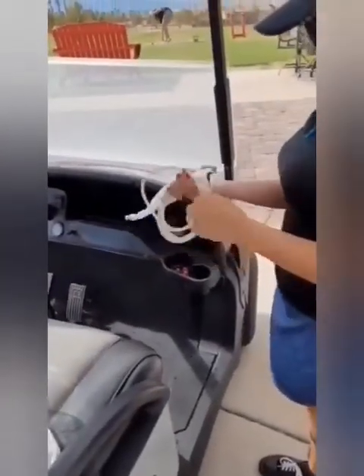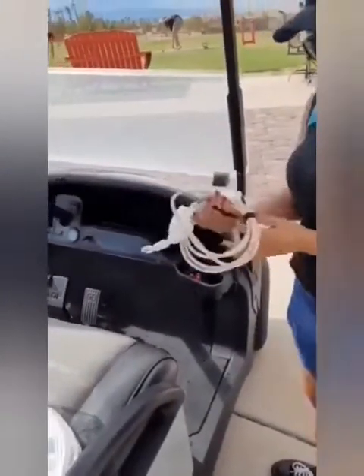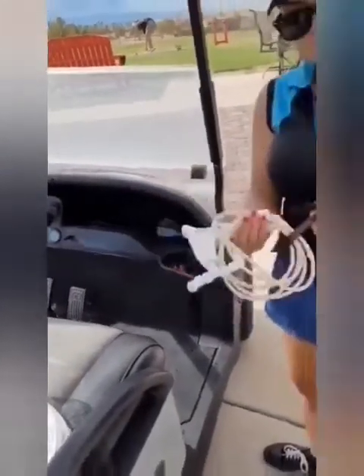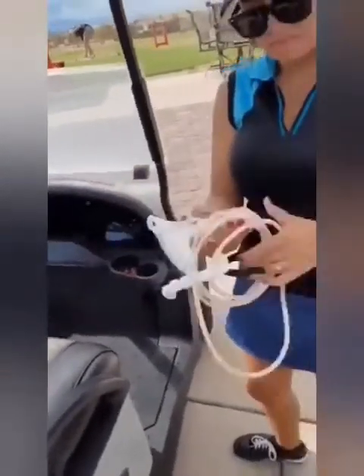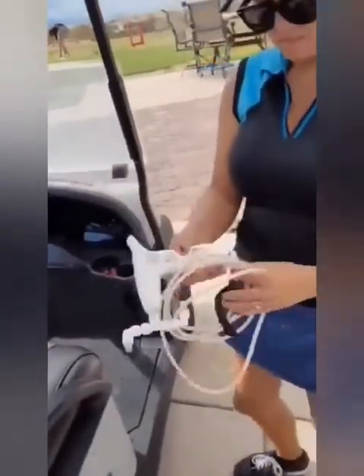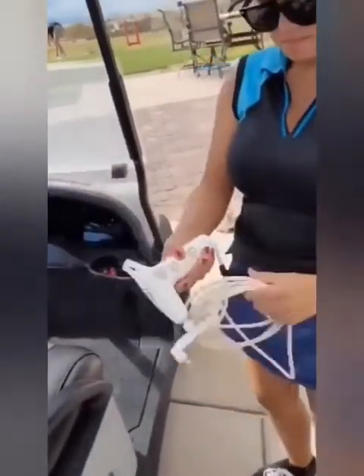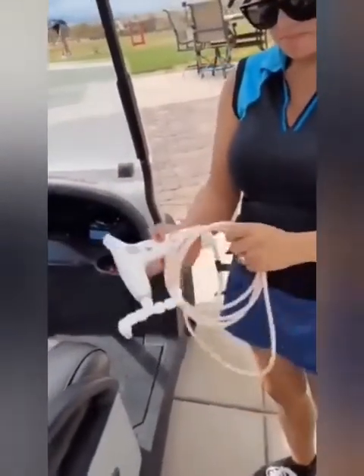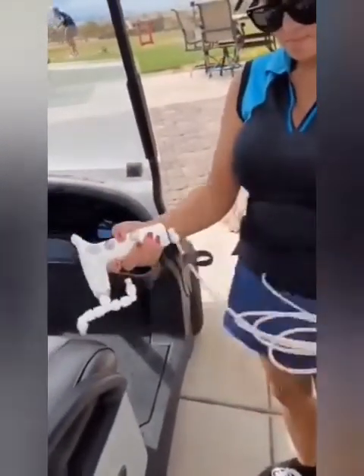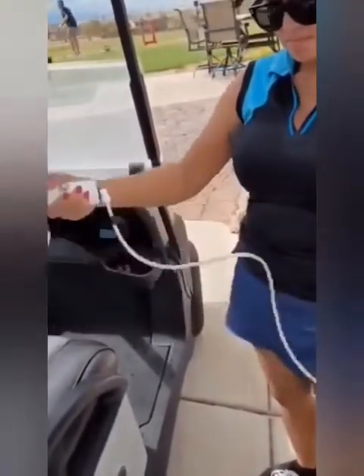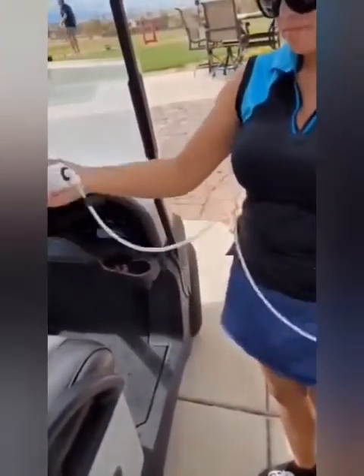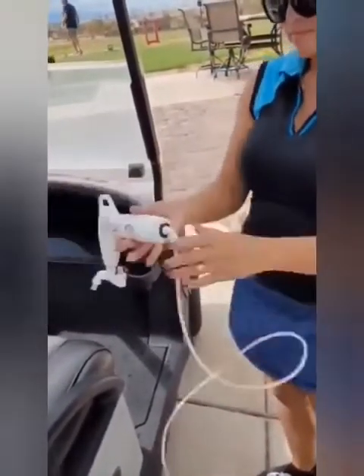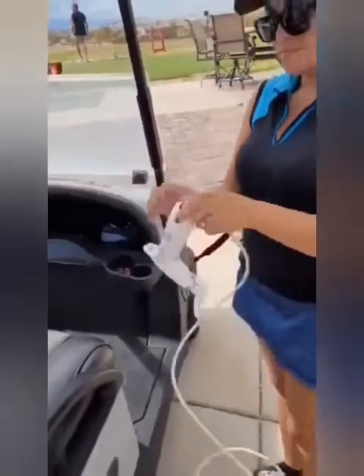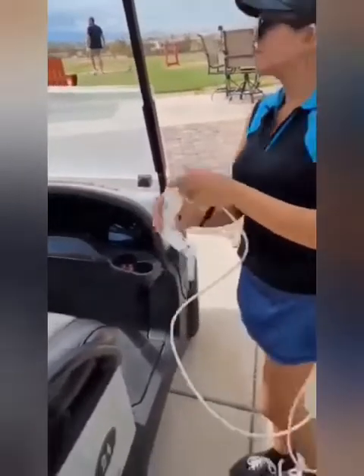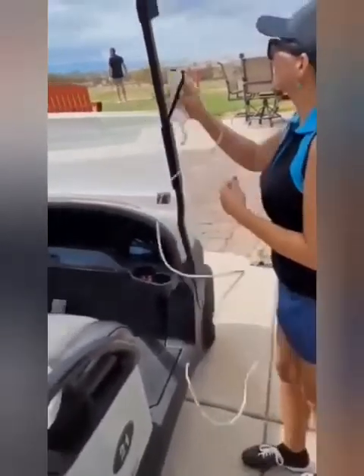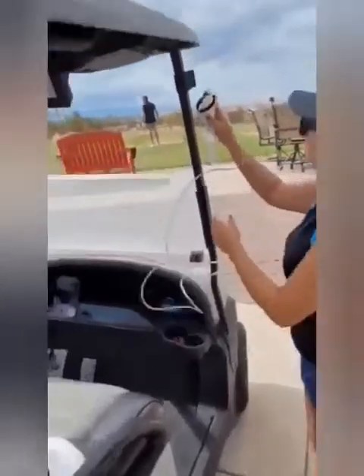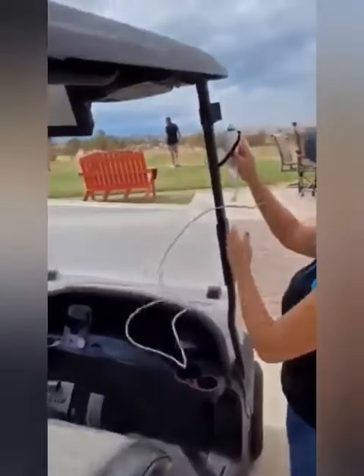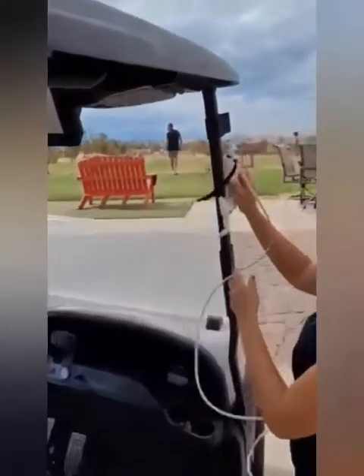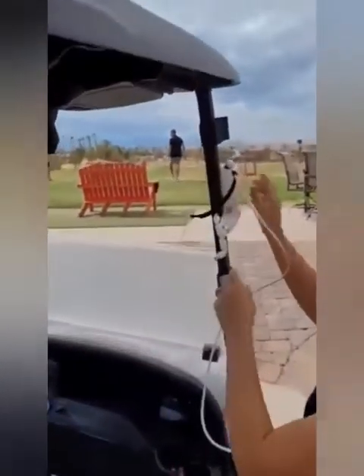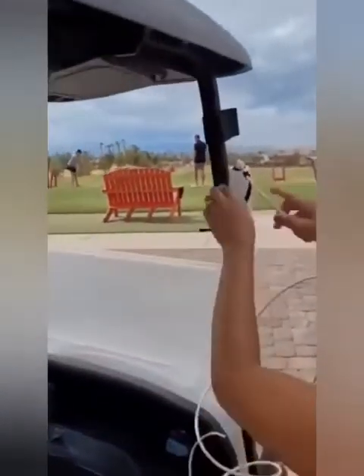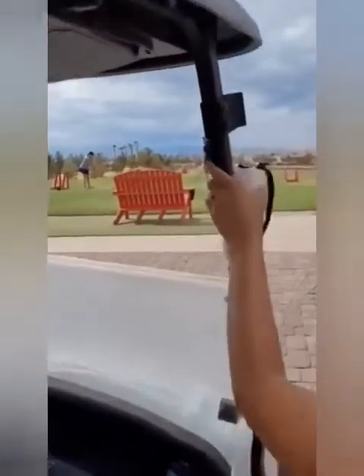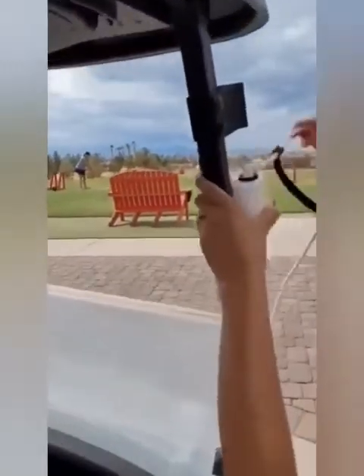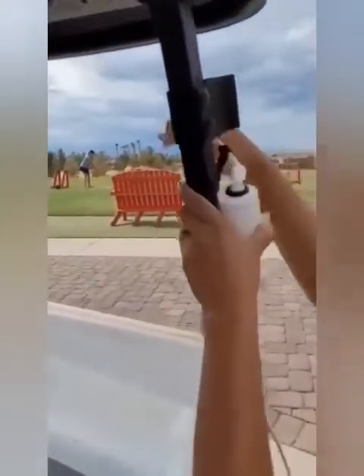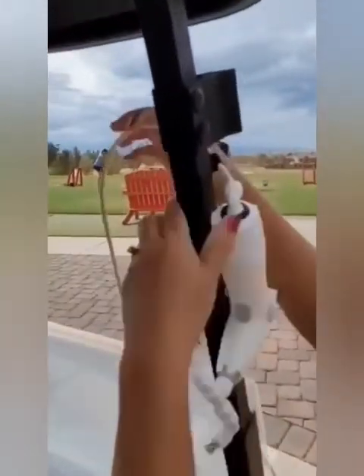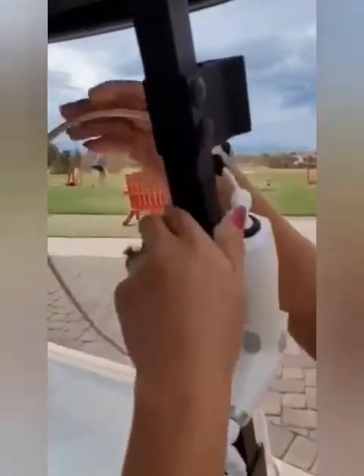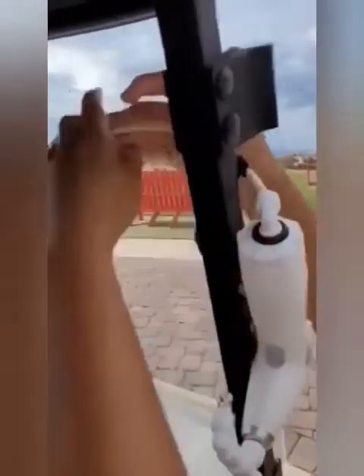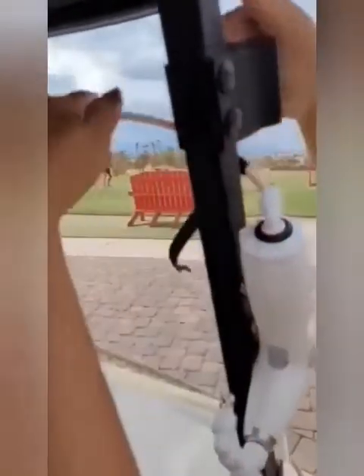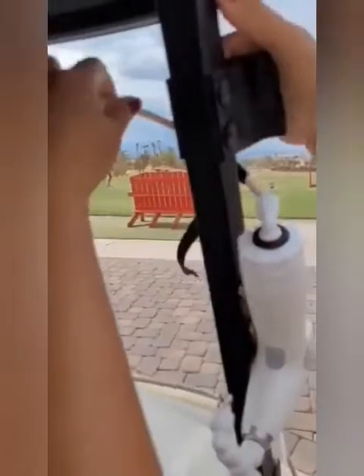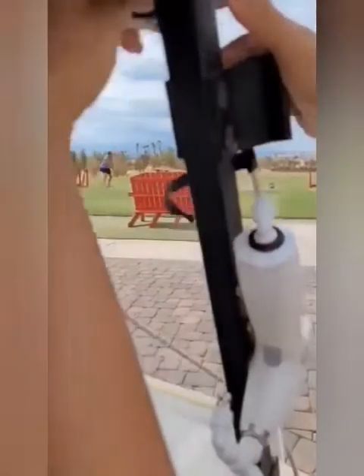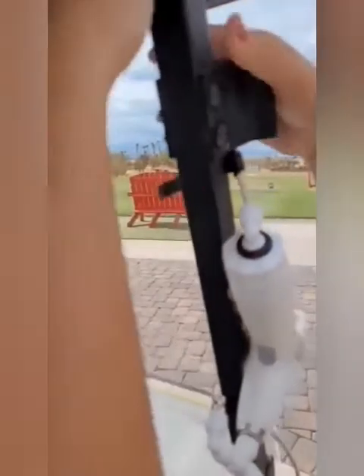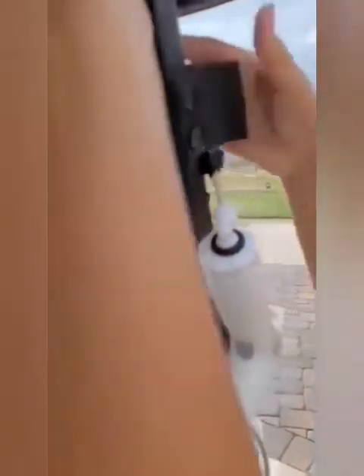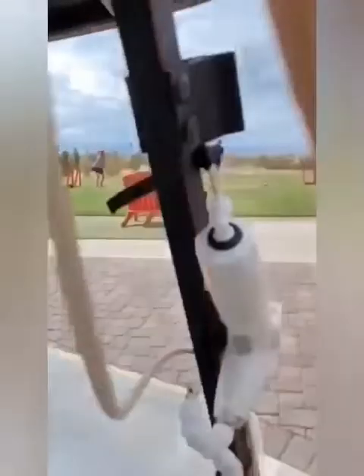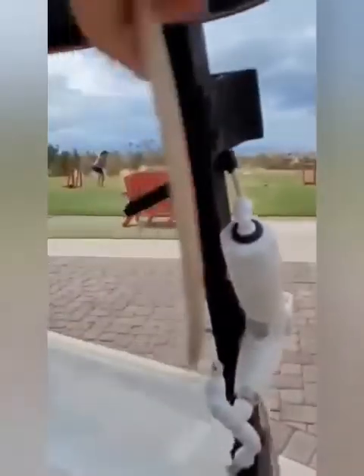The battery powered electric power pump handle is recharged with a mini USB port and has powerful magnets attached to allow for easy hookup to the frame of the golf cart.